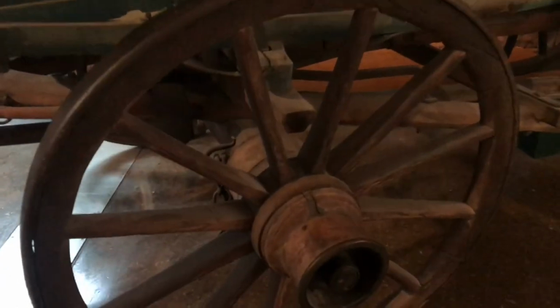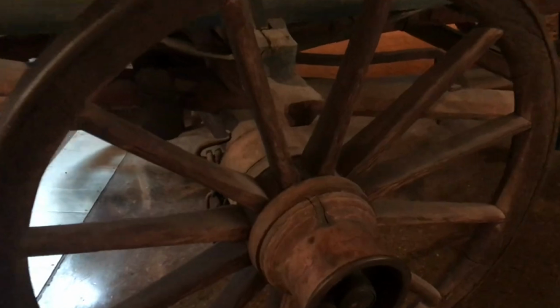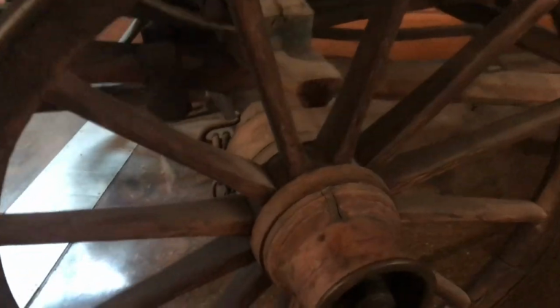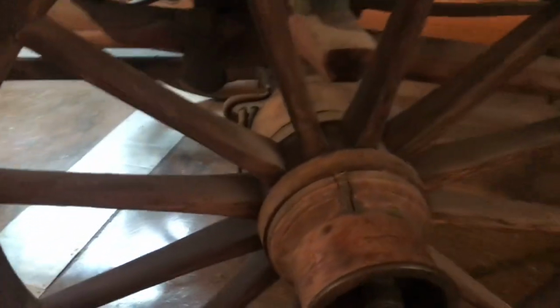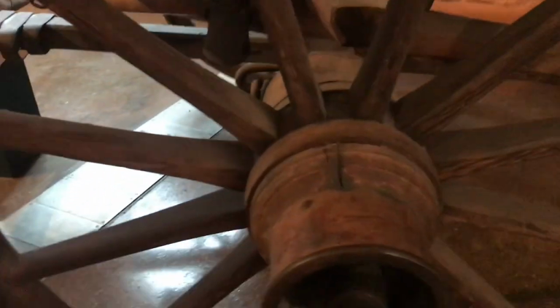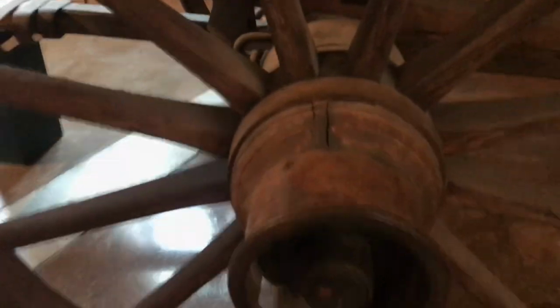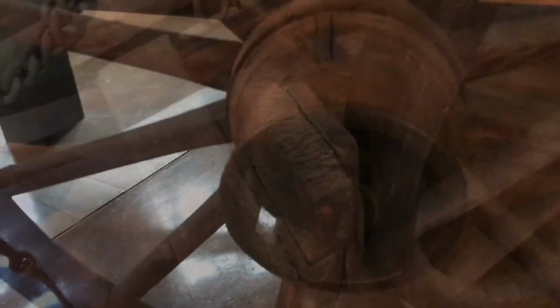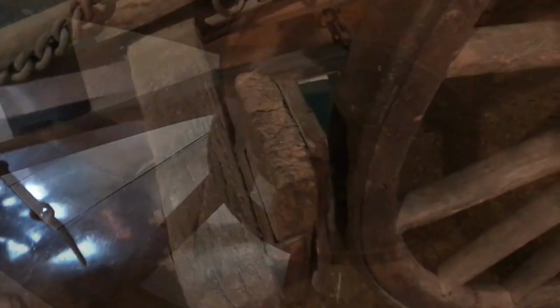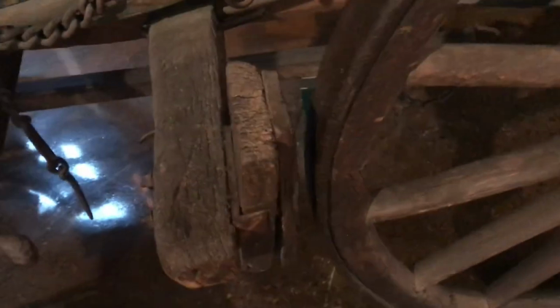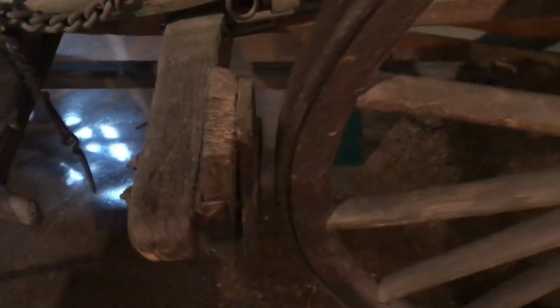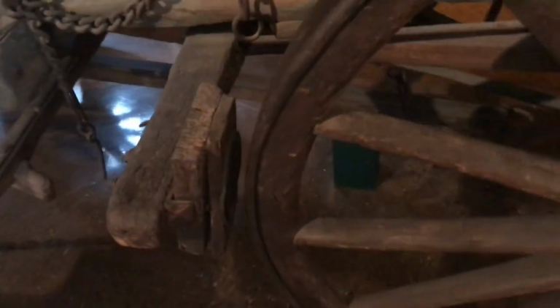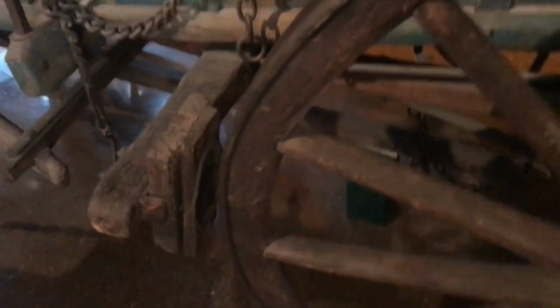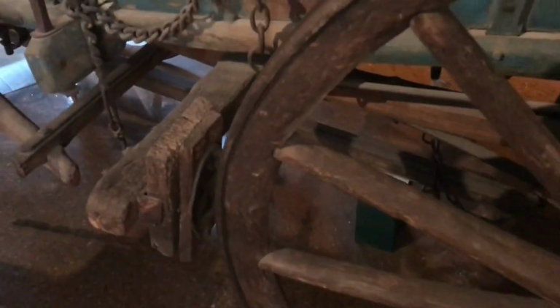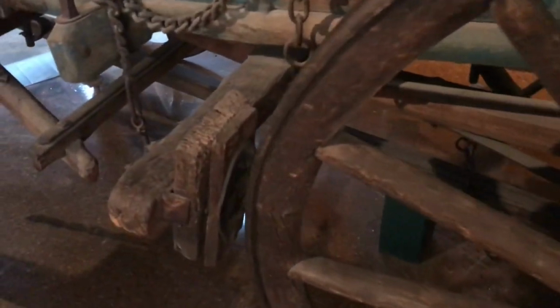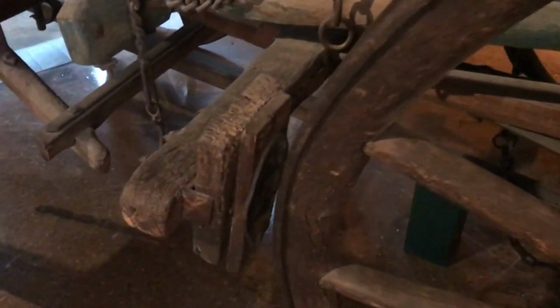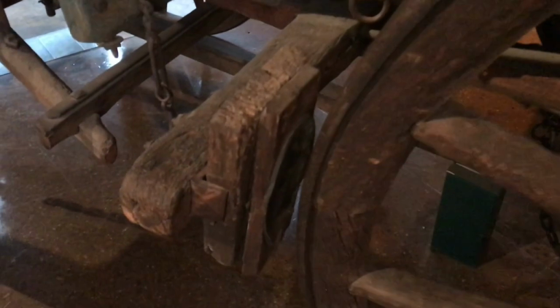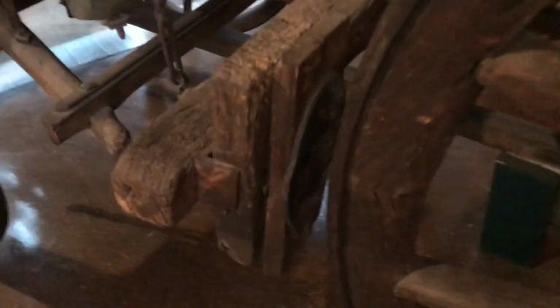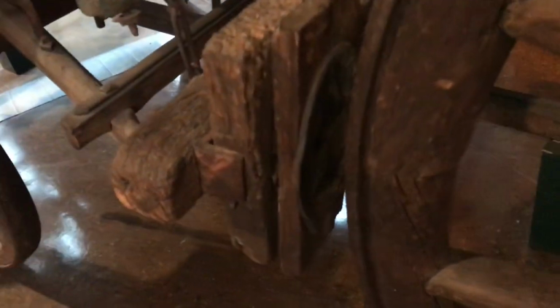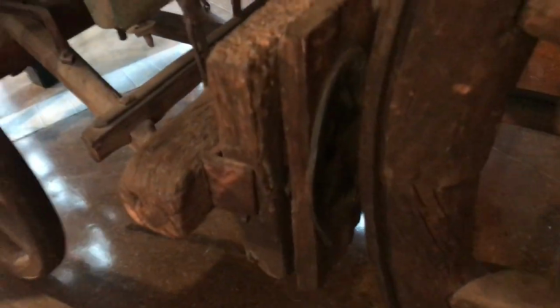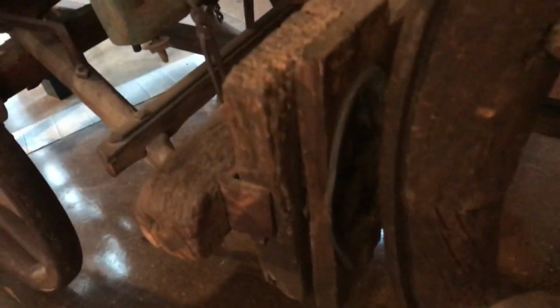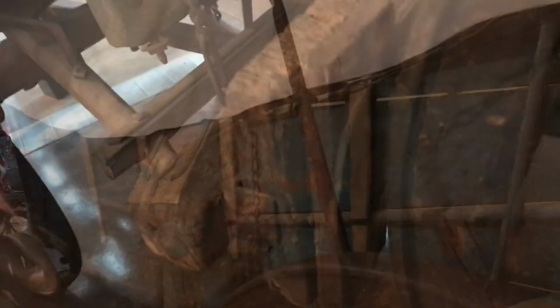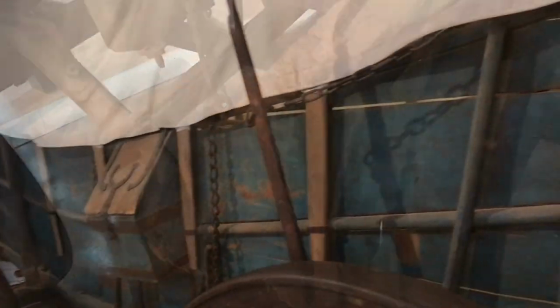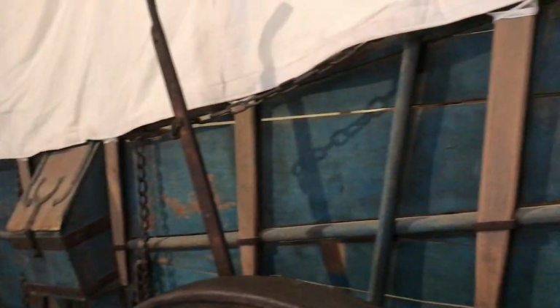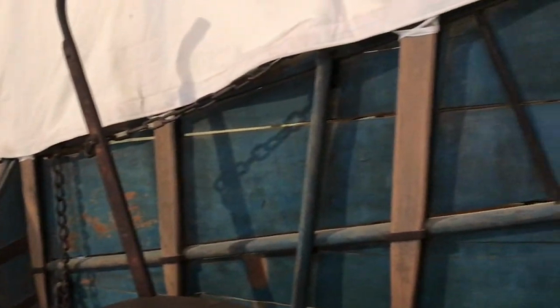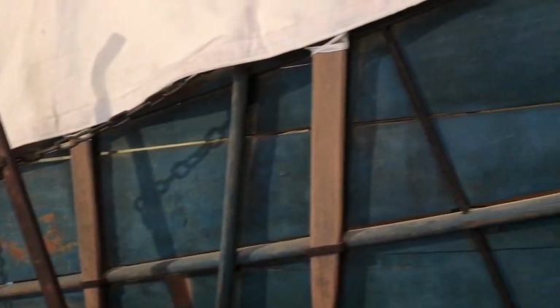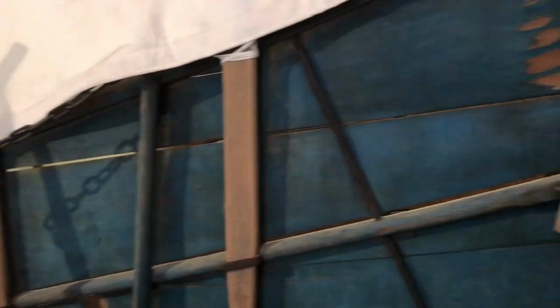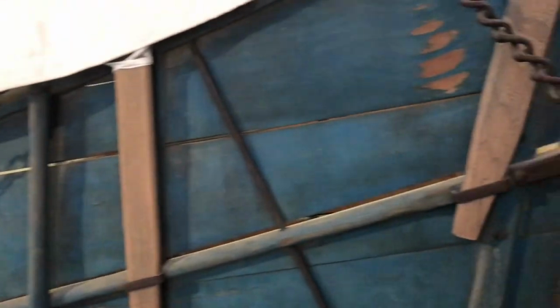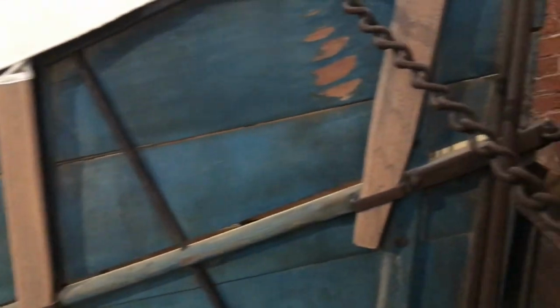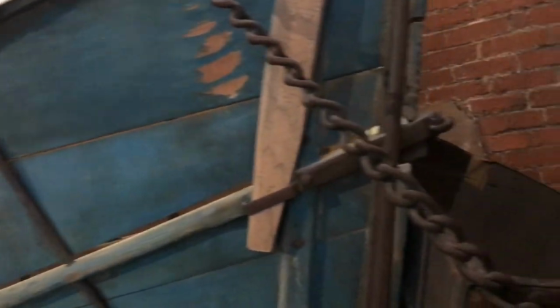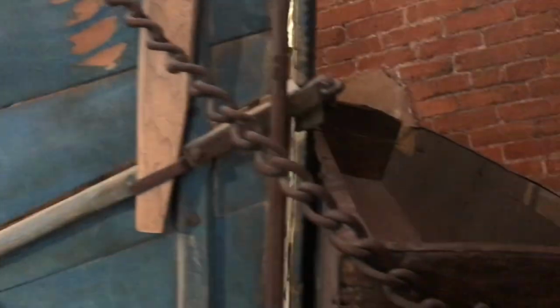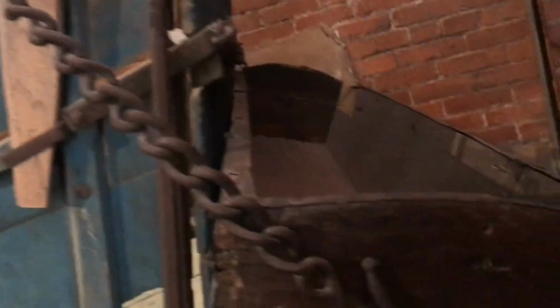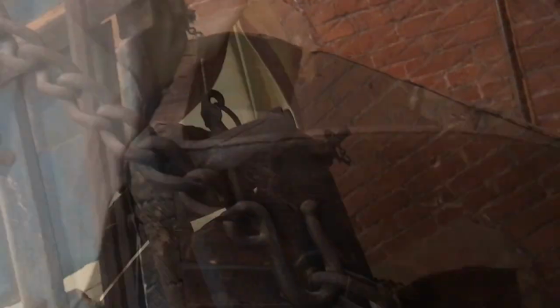Now at this time and age, most people didn't have a Conestoga wagon. Actually, to say it a little more accurately than a minivan, this would have been a tractor trailer. This could handle huge loads.